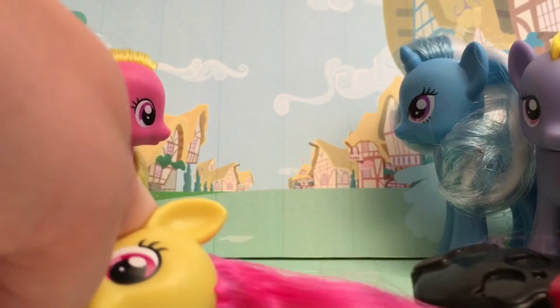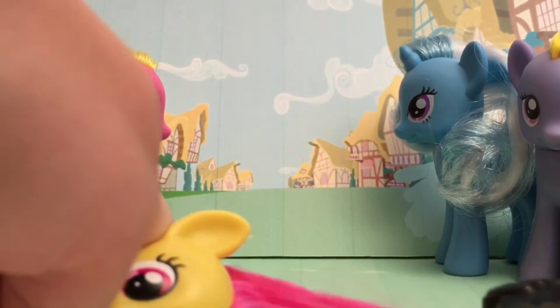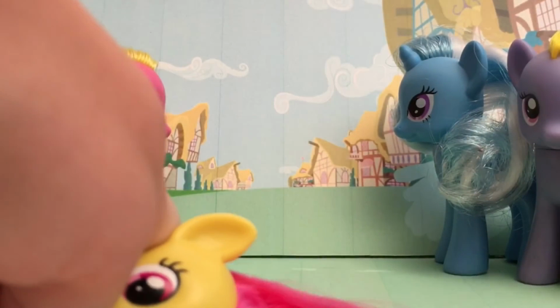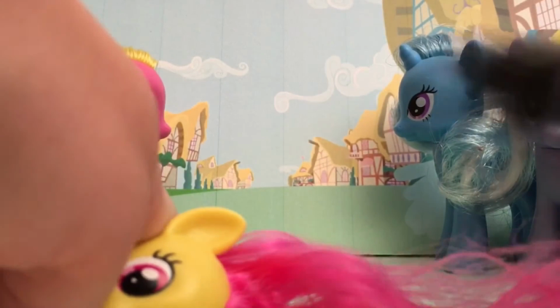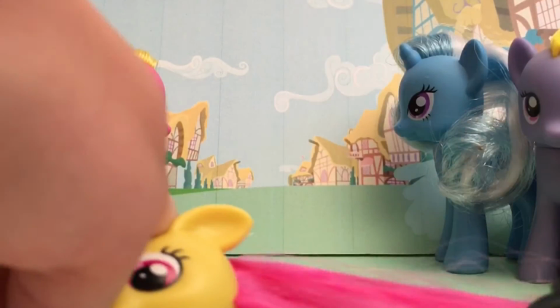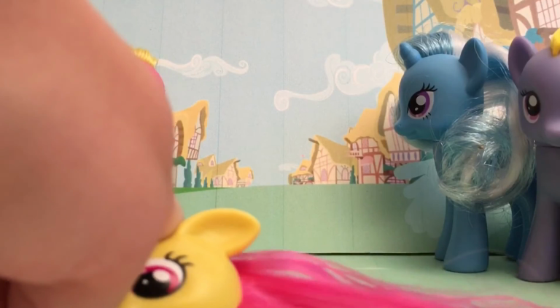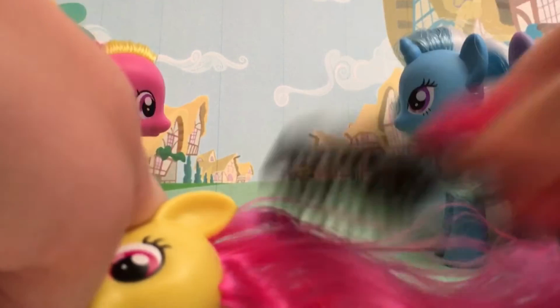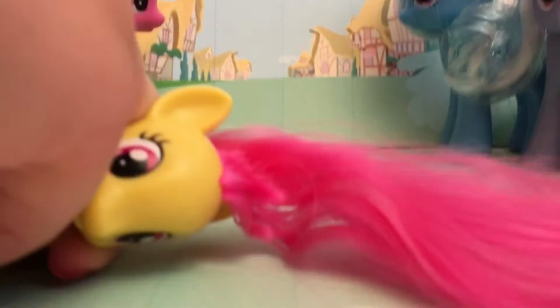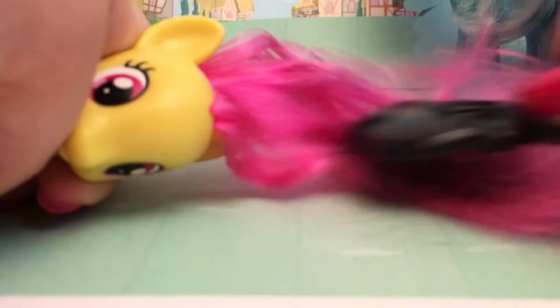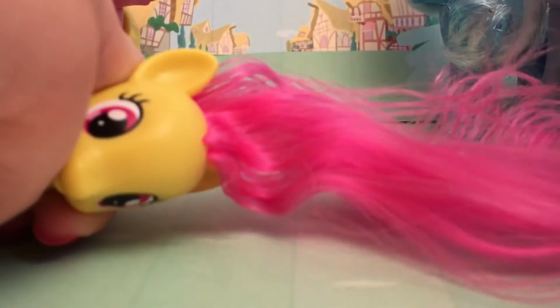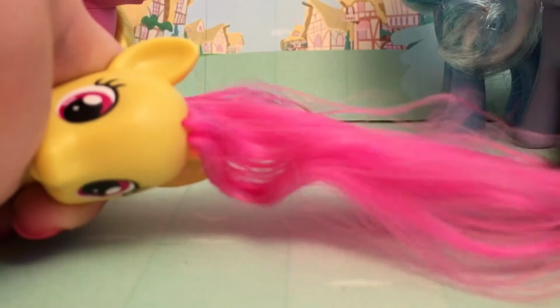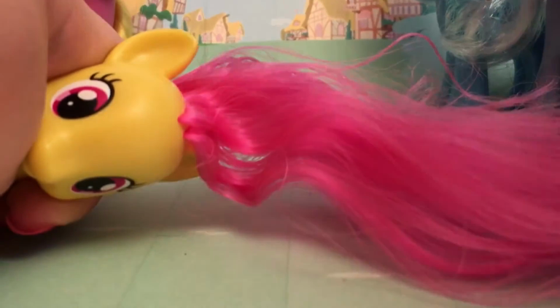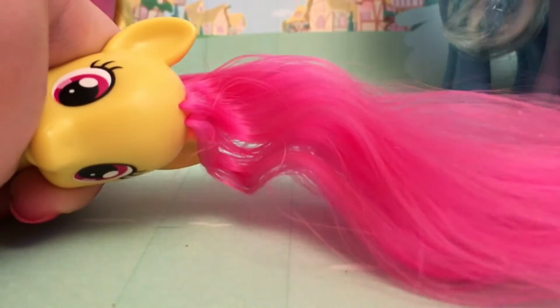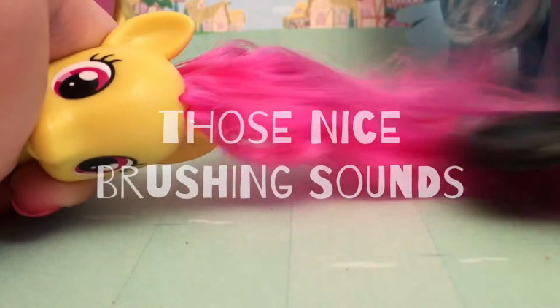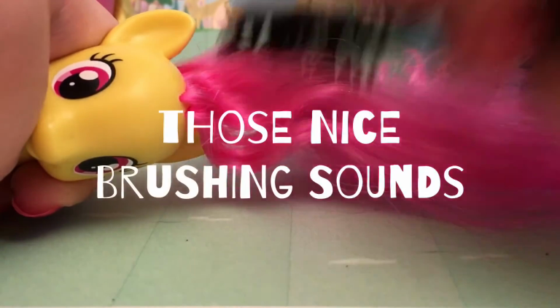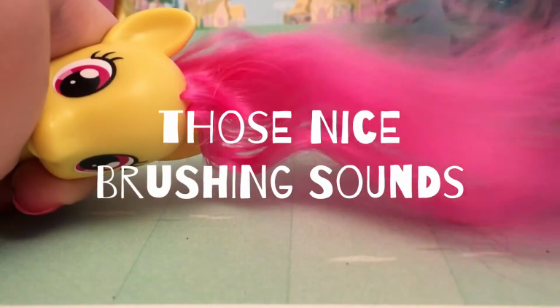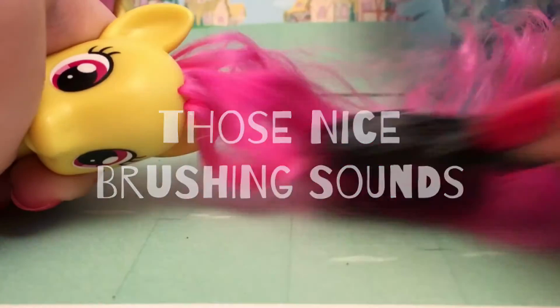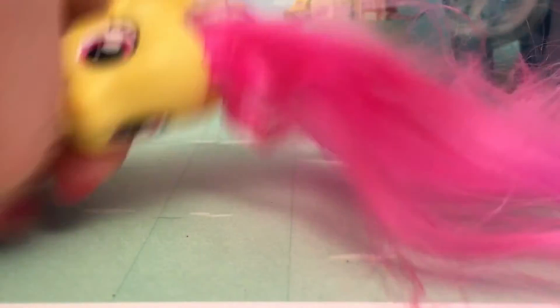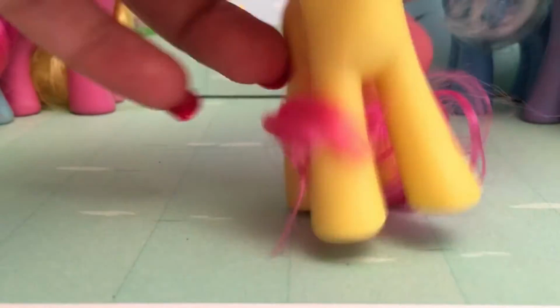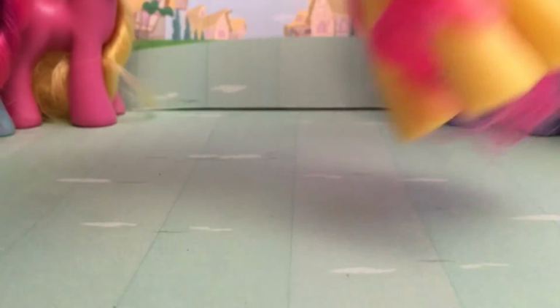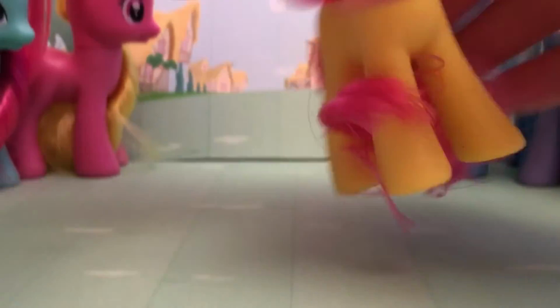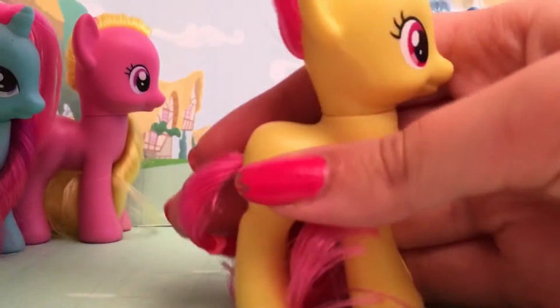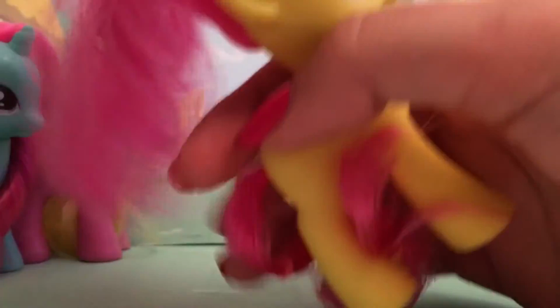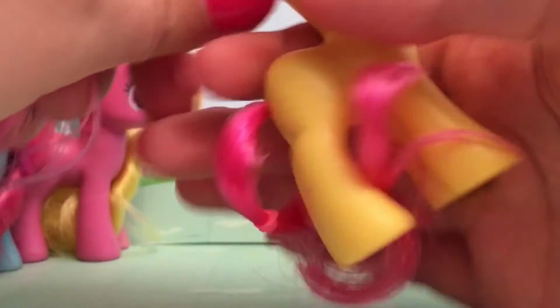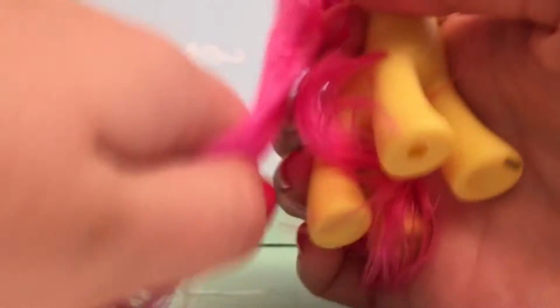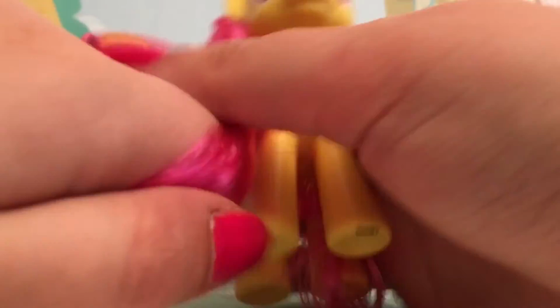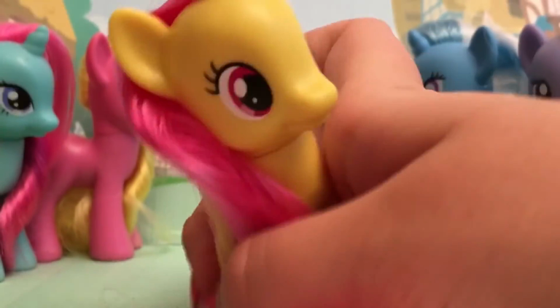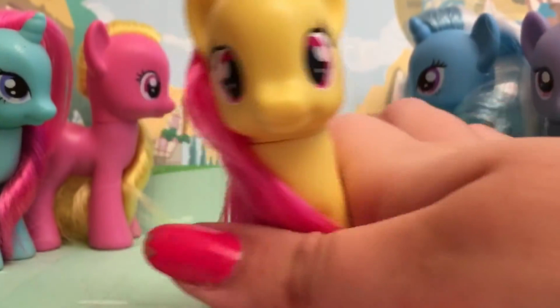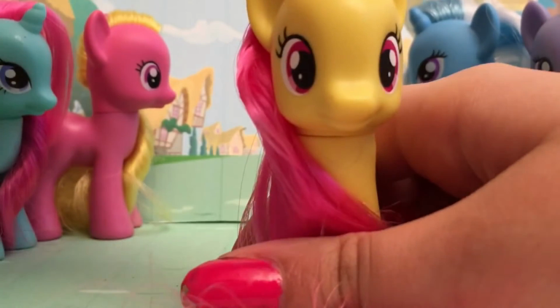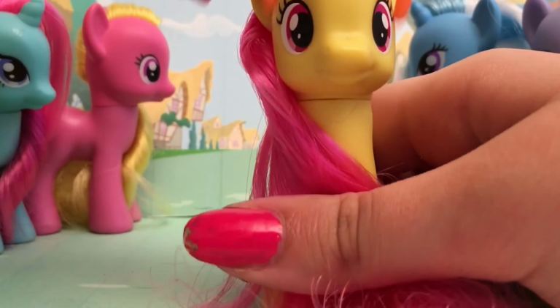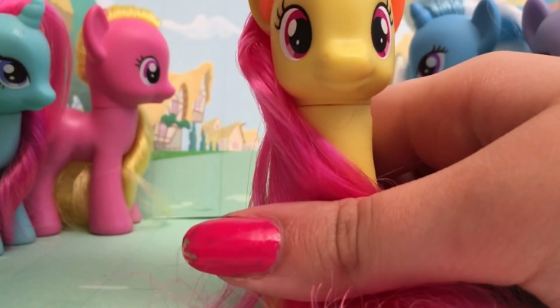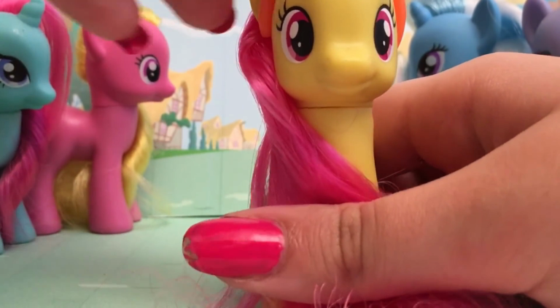With an old Monster High brush. Monster High too! They revamped everything and it was kind of weird. We used to collect Monster High. Yeah, I used to collect Monster High, but not anymore.